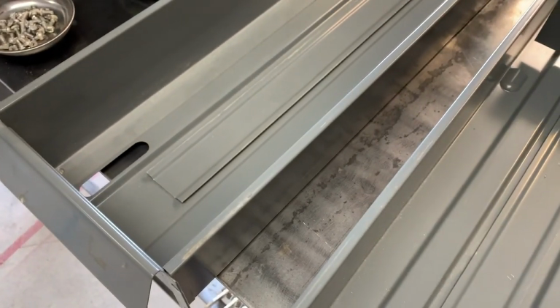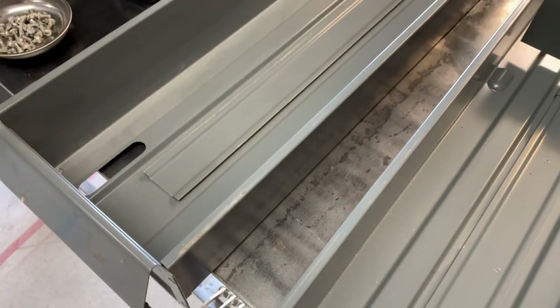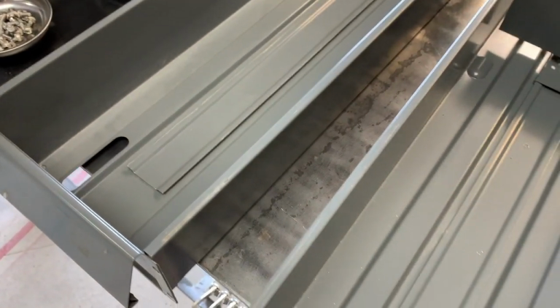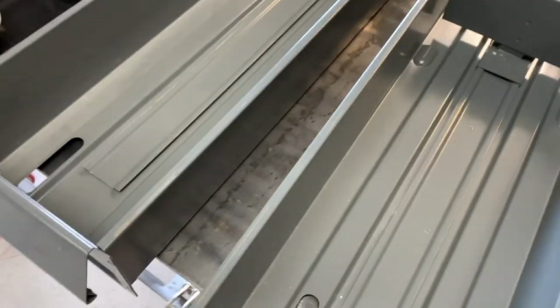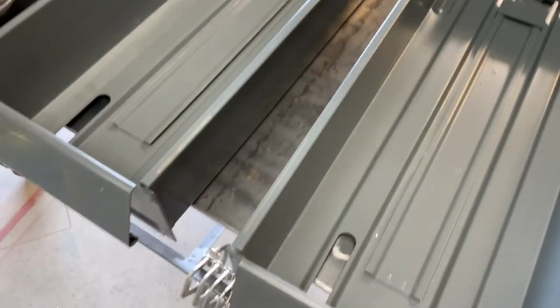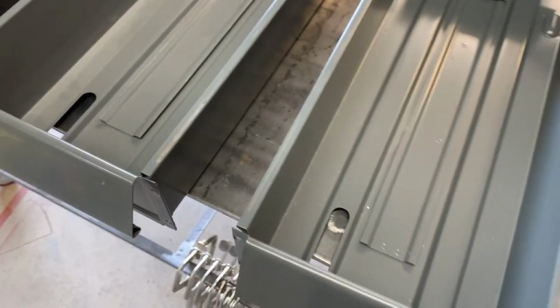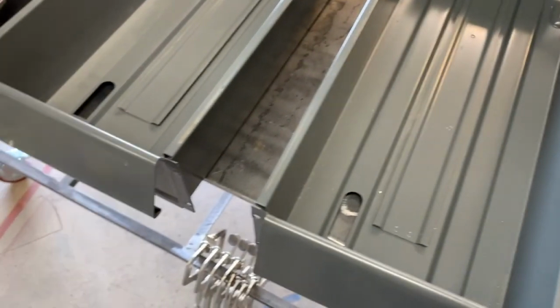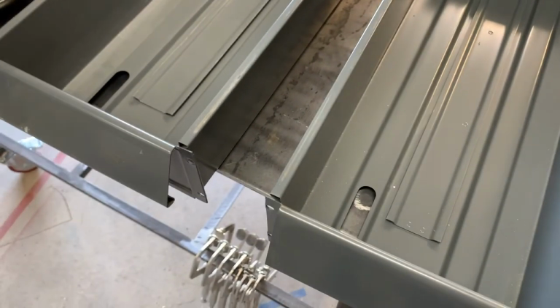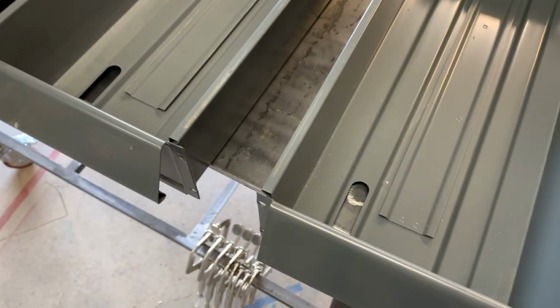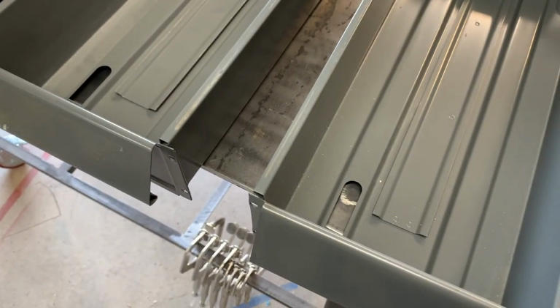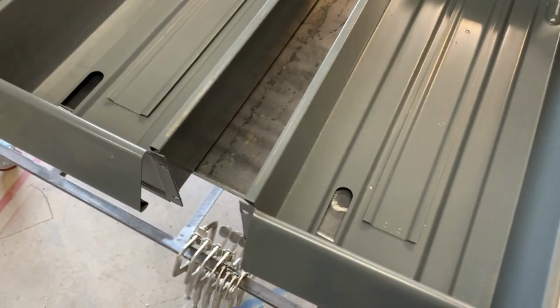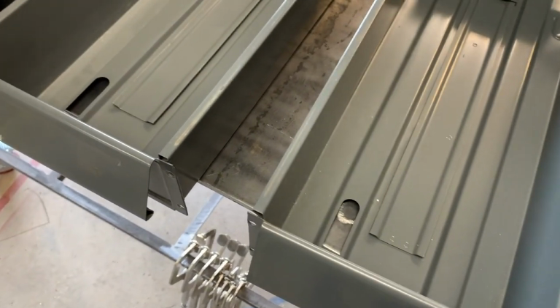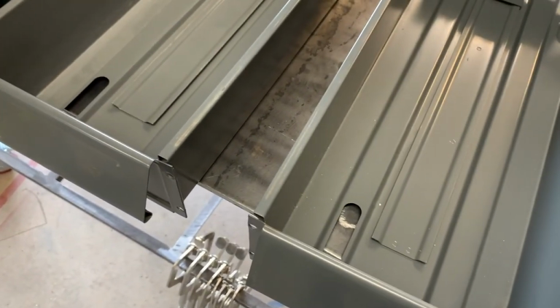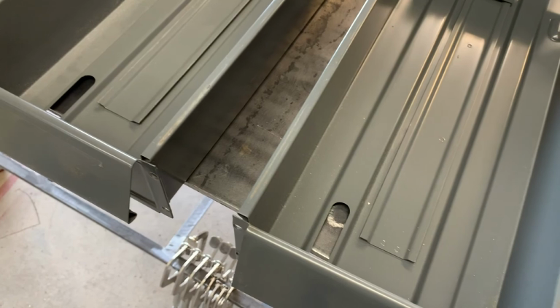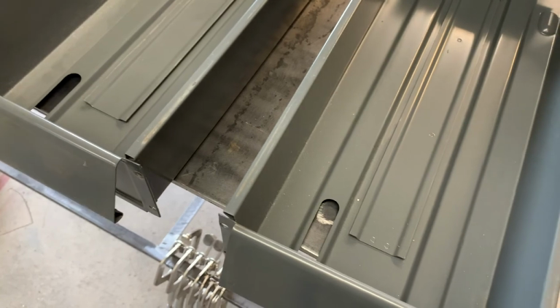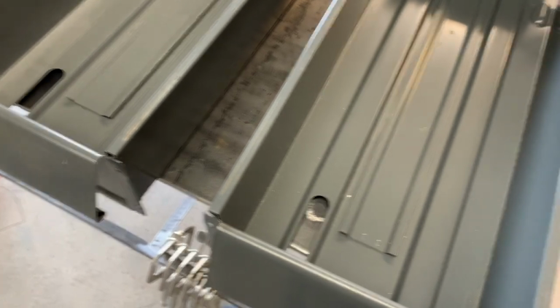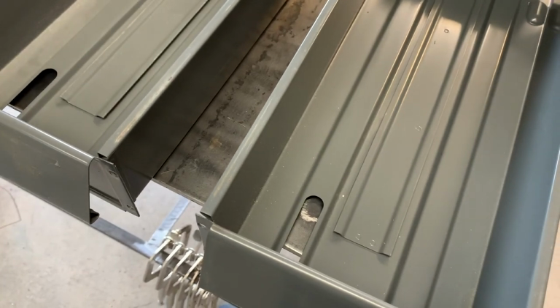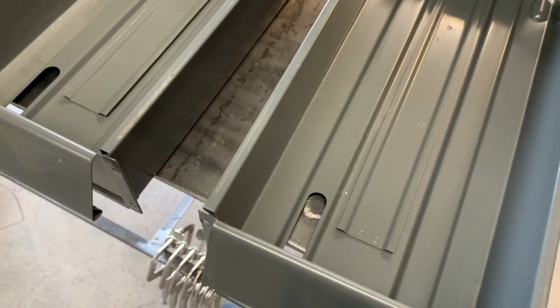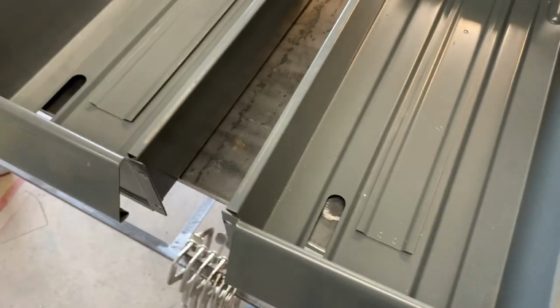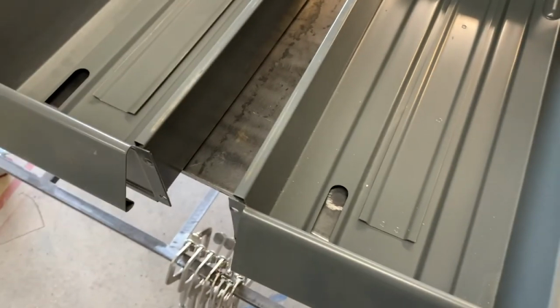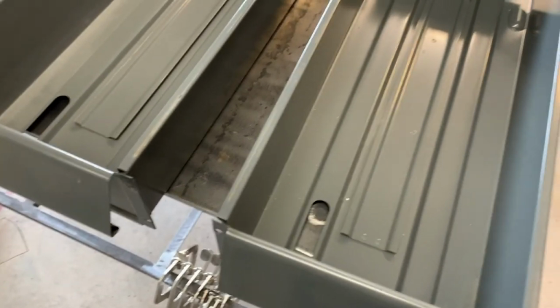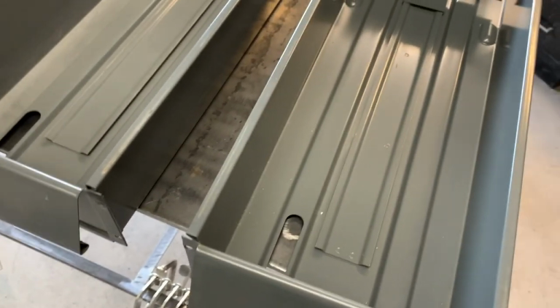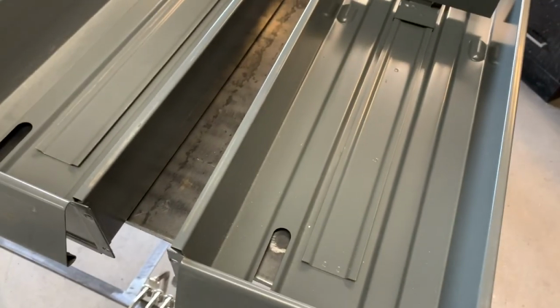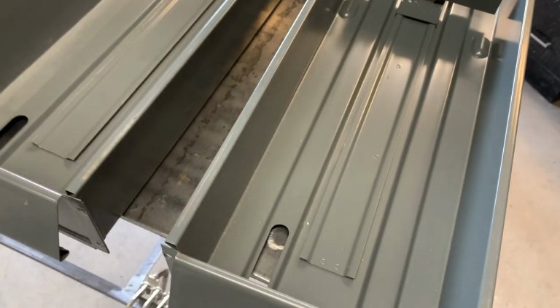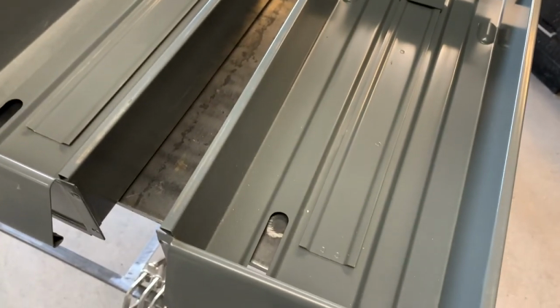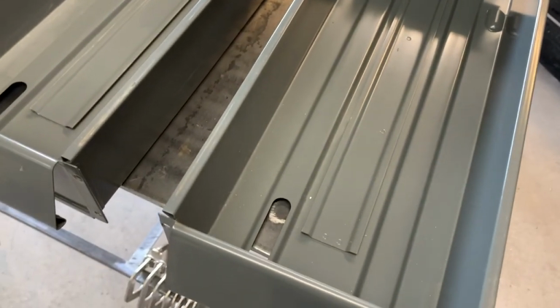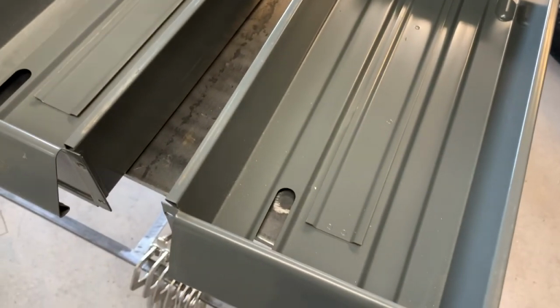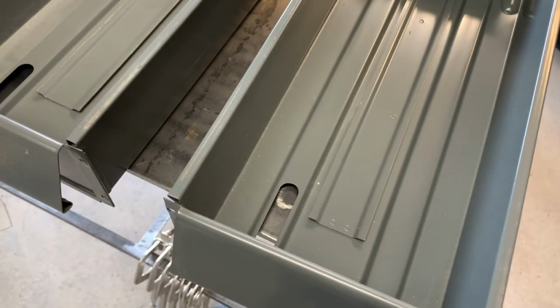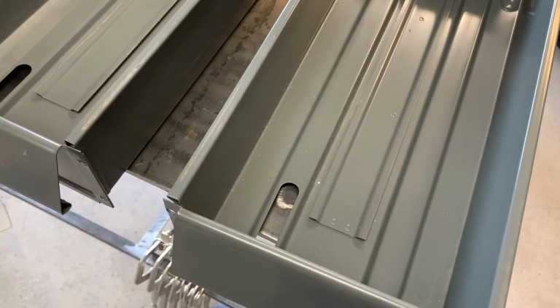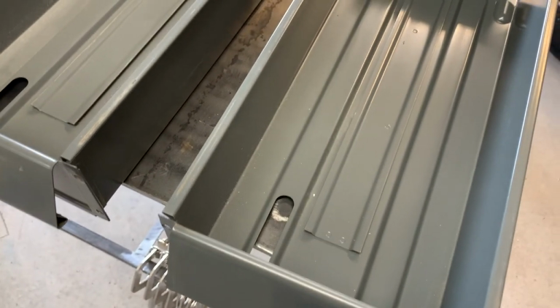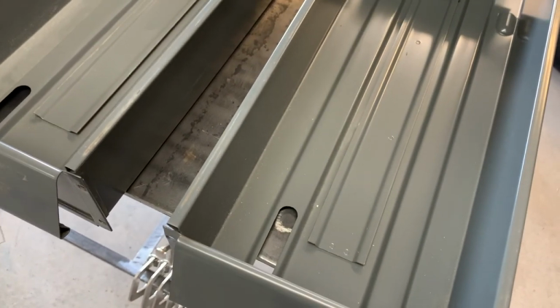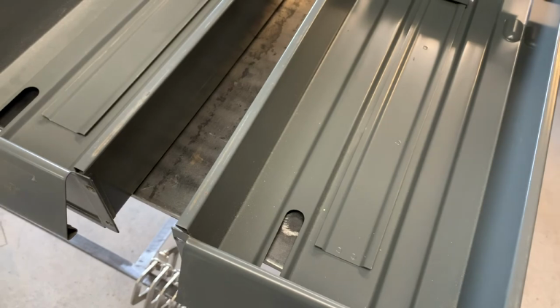Nine more drawers to go, a little more than halfway through, and then we'll be on to cleaning them and getting them ready for paint.